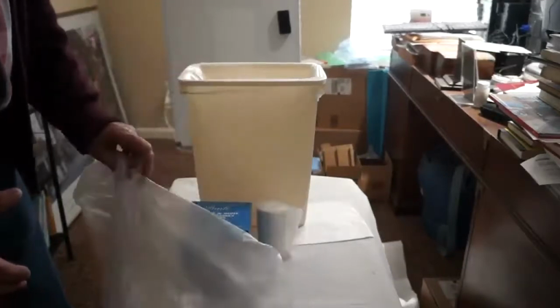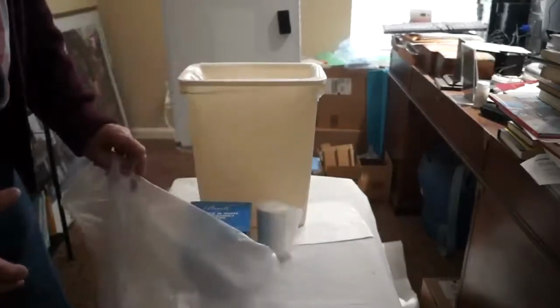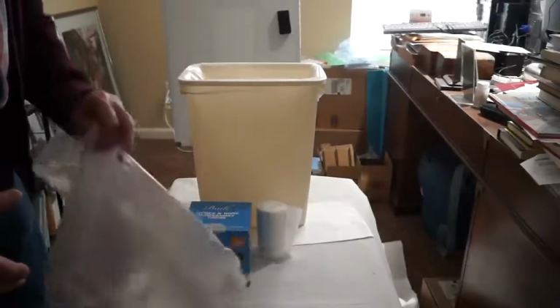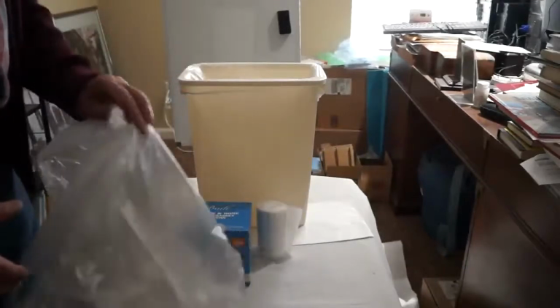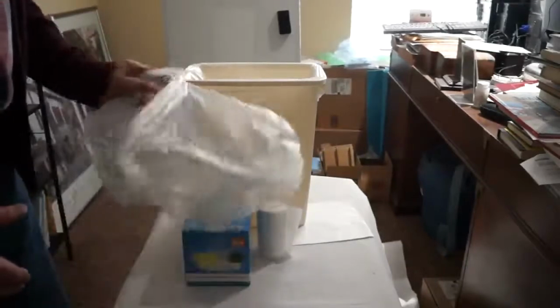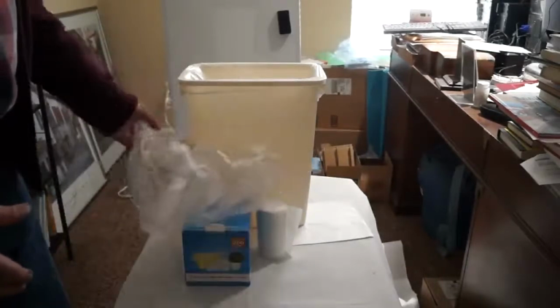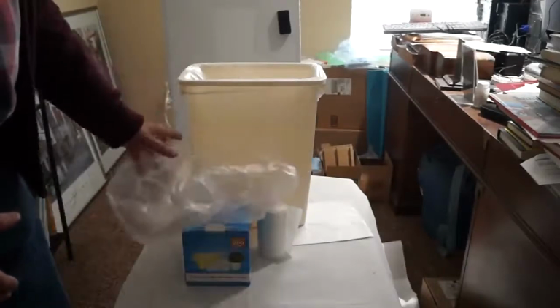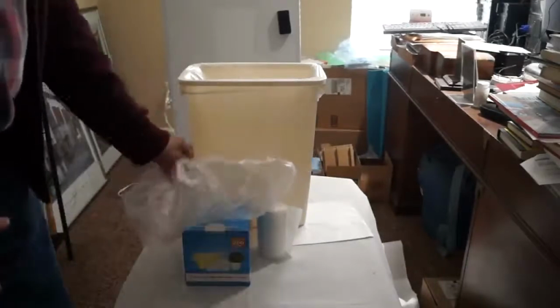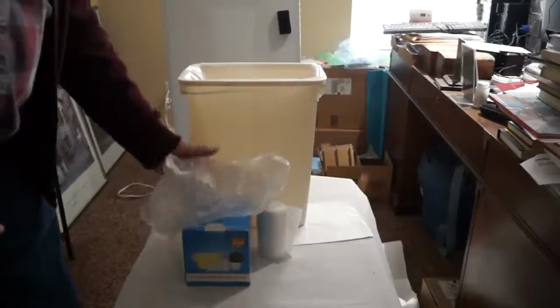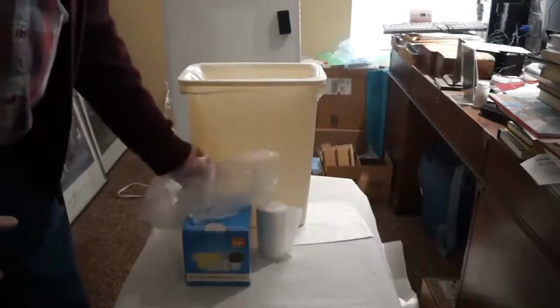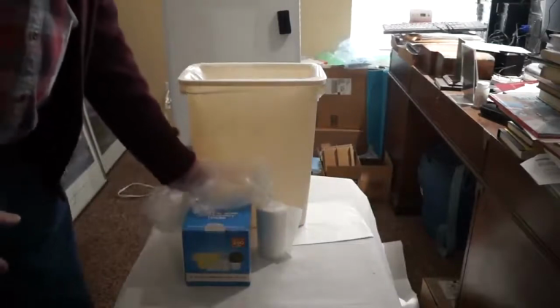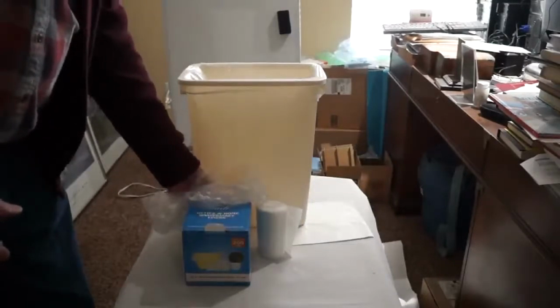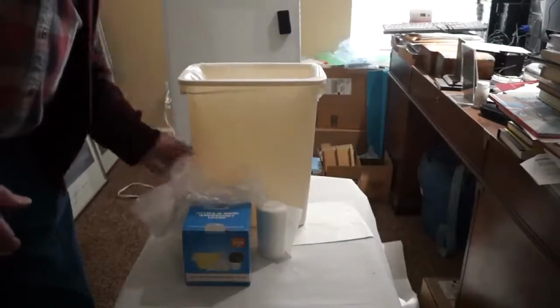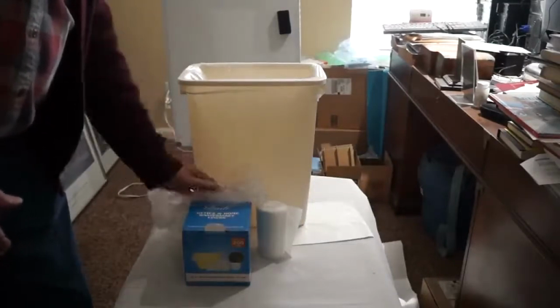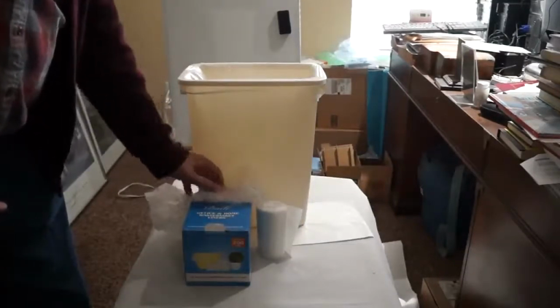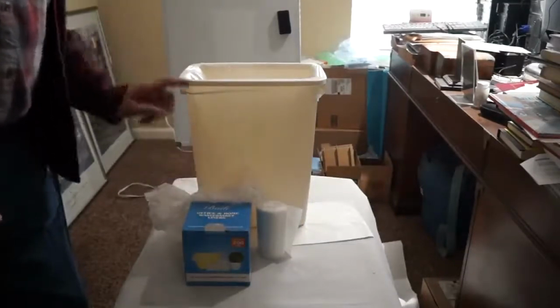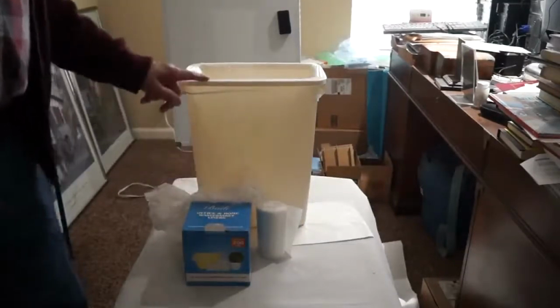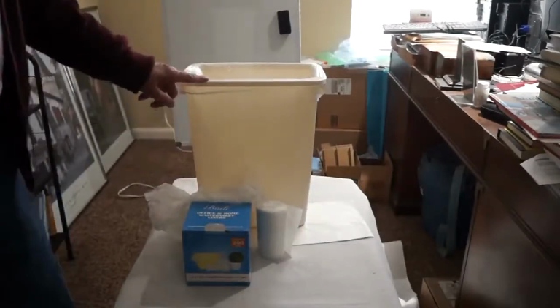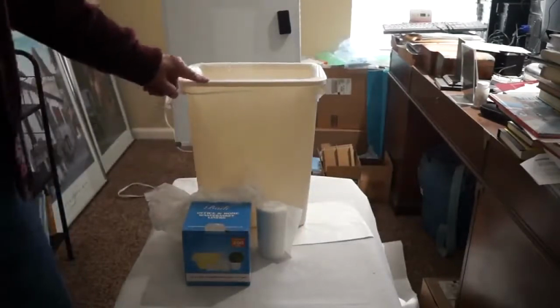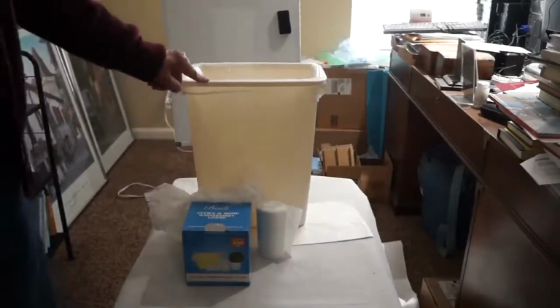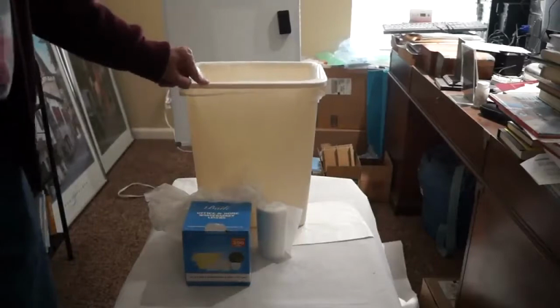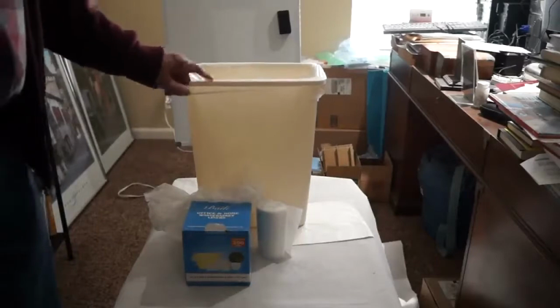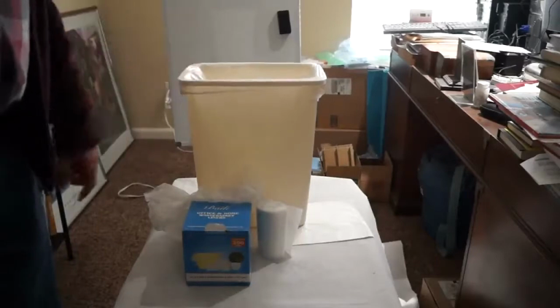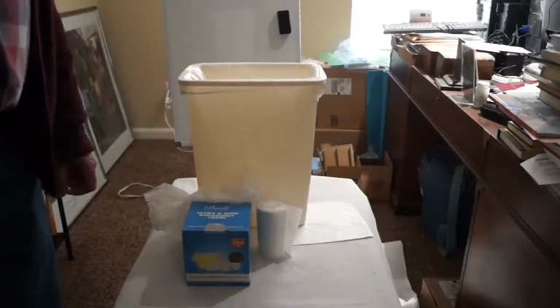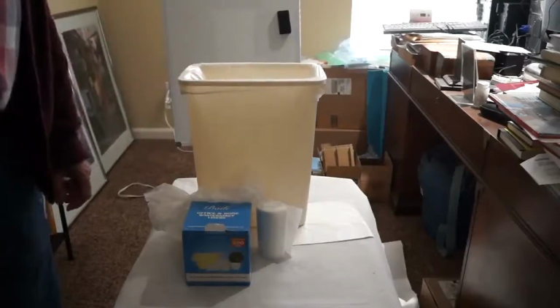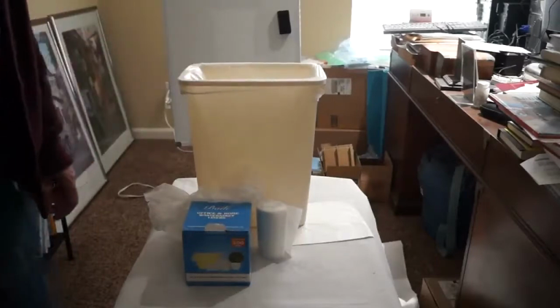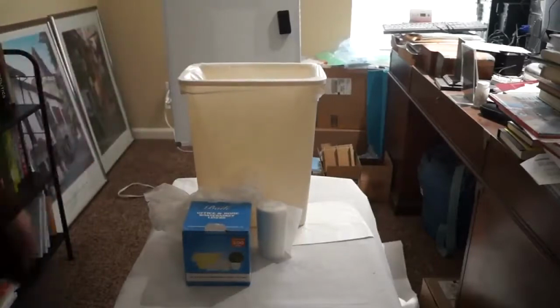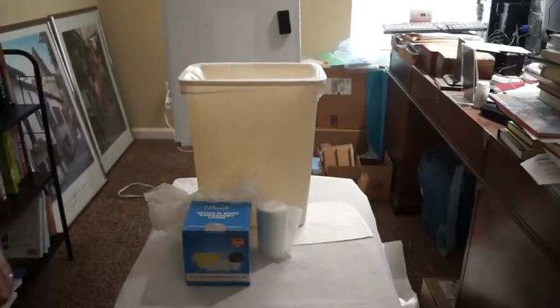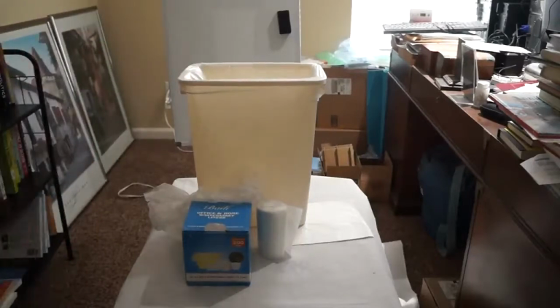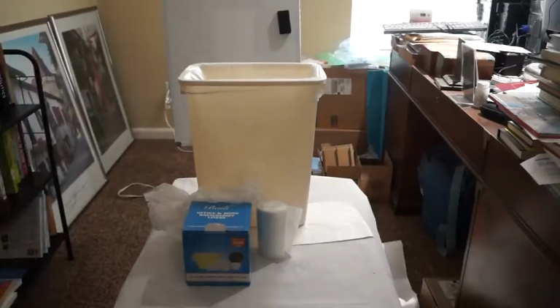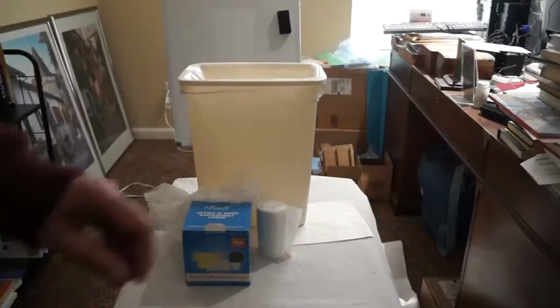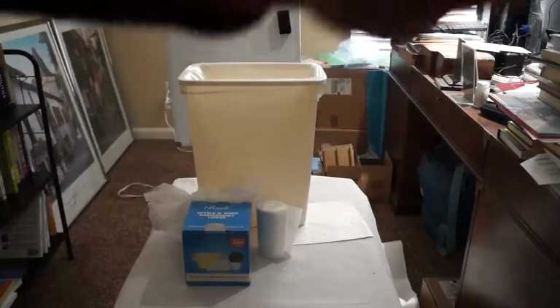They're really handy and come at a good price. We use them in the bathroom and in the office, and they work very well for us. Thank you.